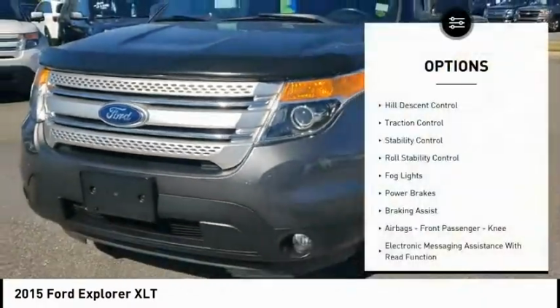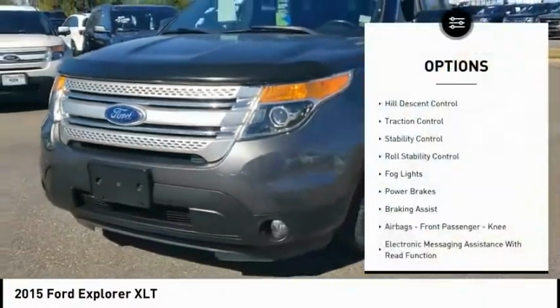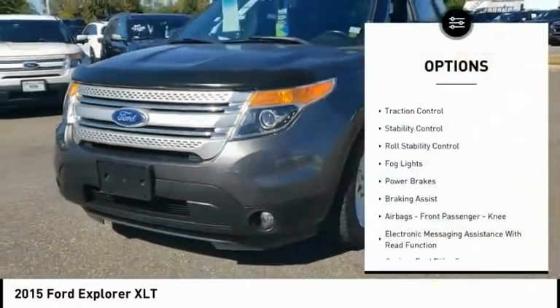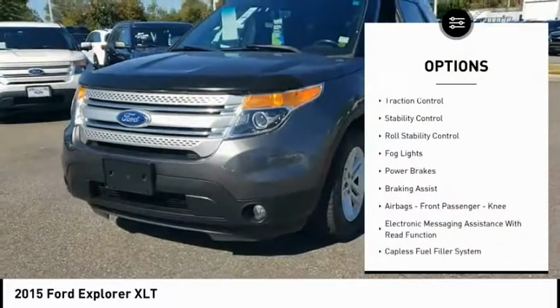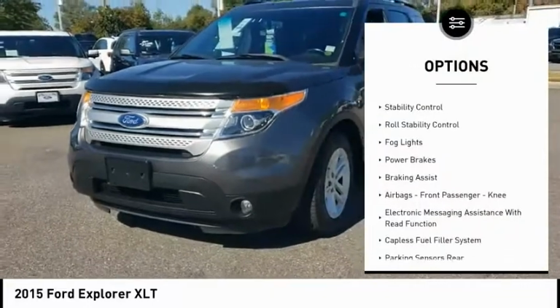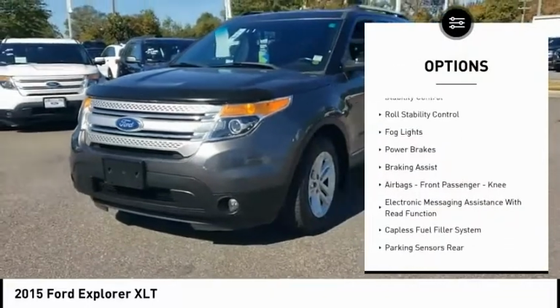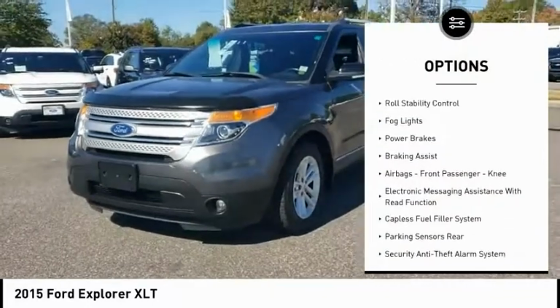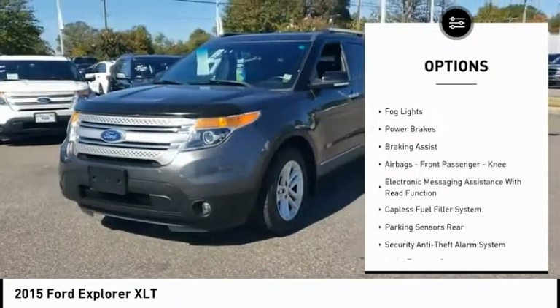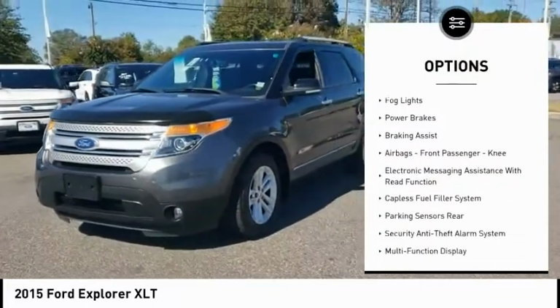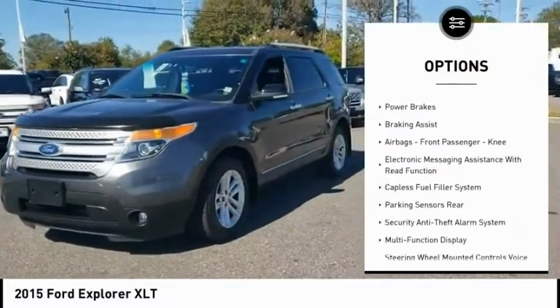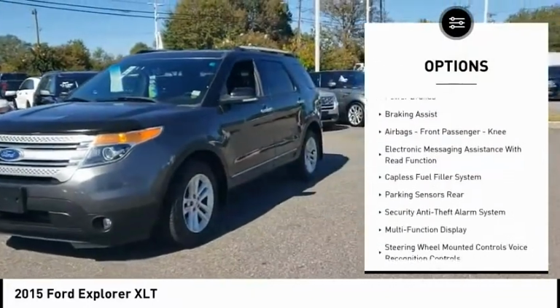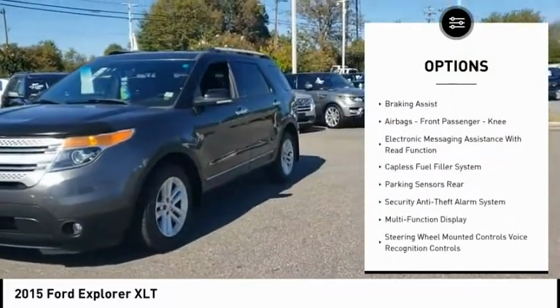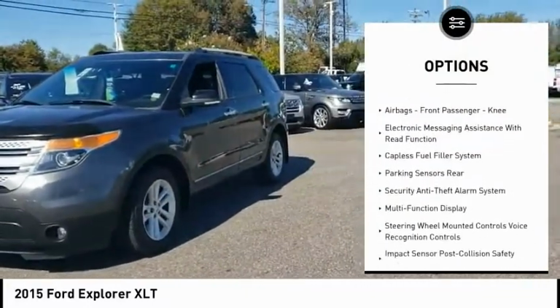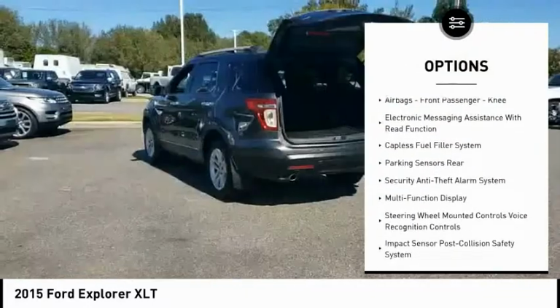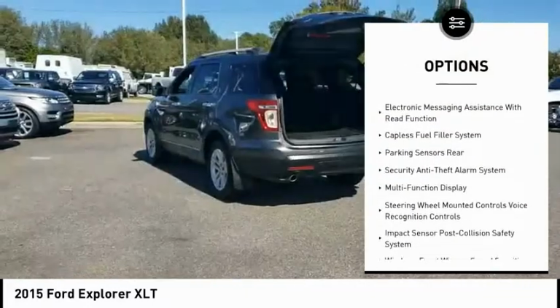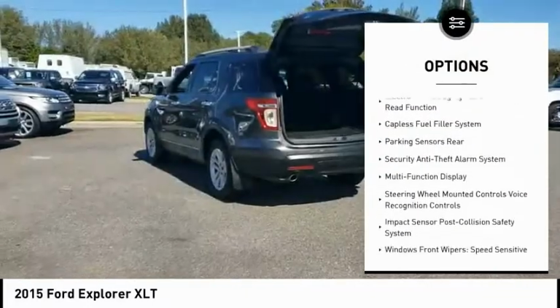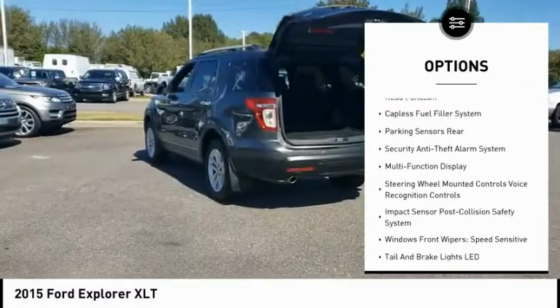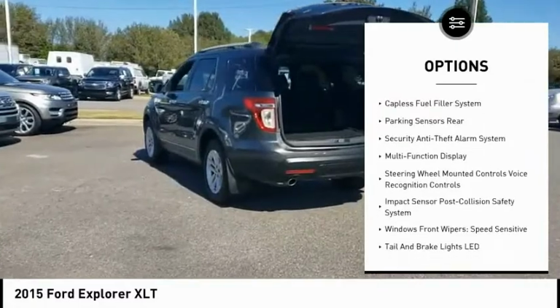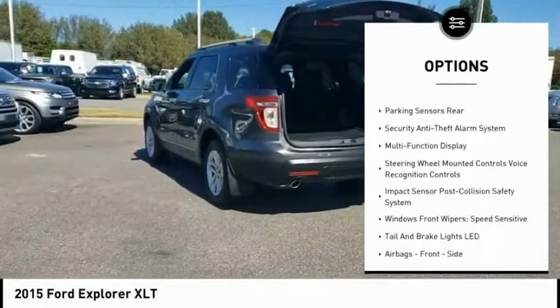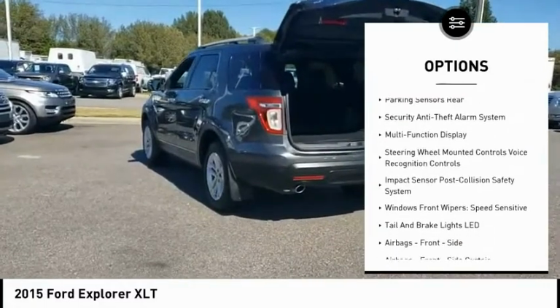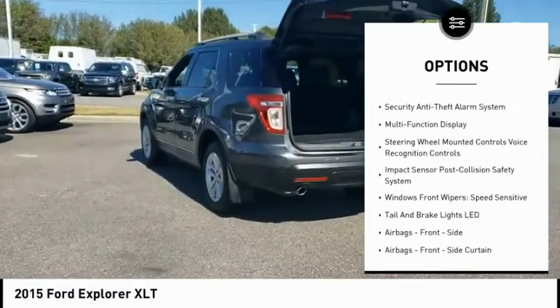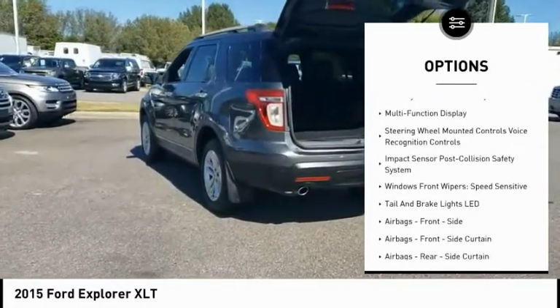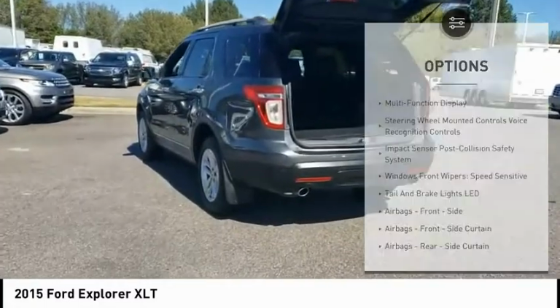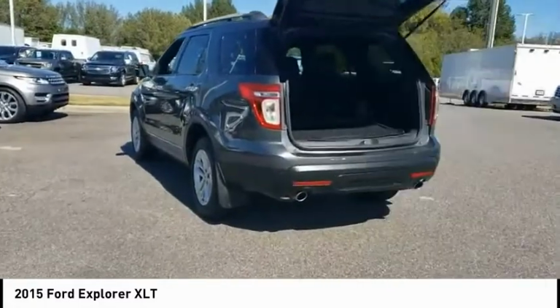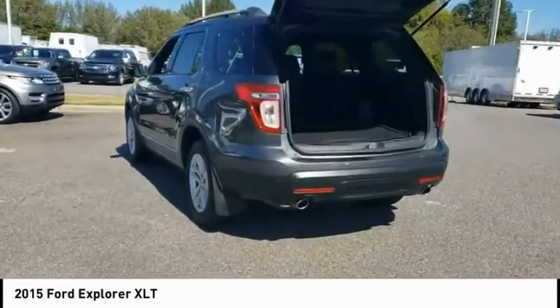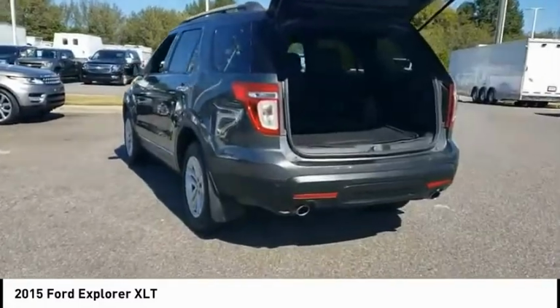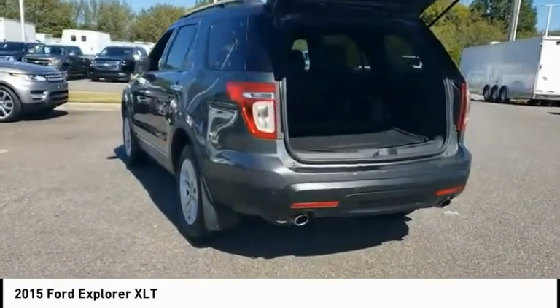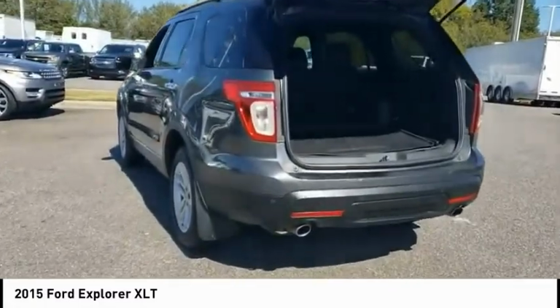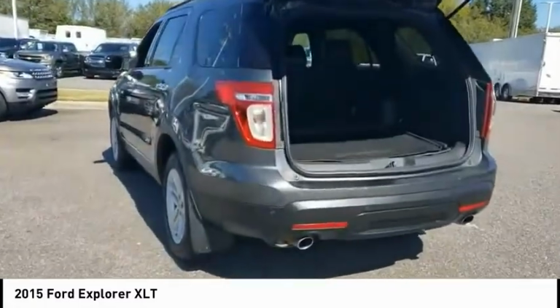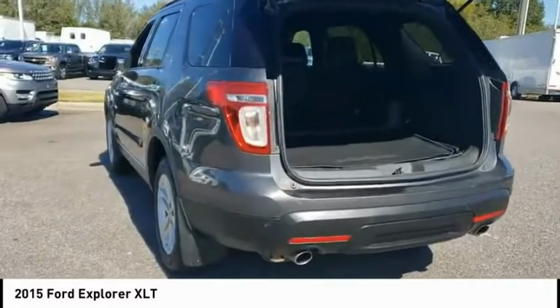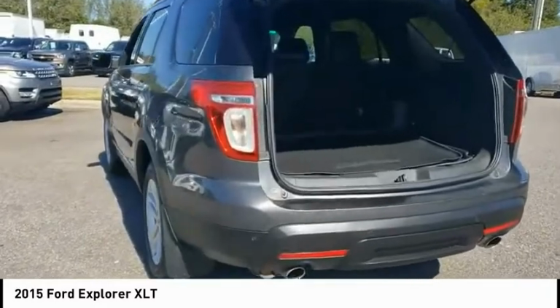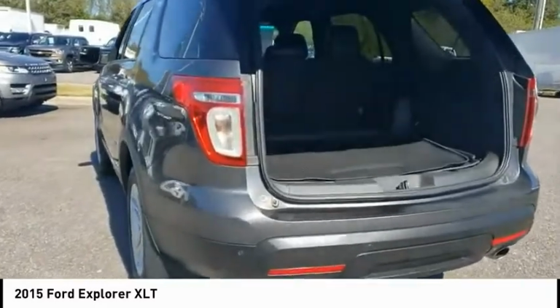Hill Descent Control. Traction Control. Stability Control. Roll Stability Control. Fog Lights. Power Brakes. Braking Assist. Airbags. Front Passenger Knee. Electronic Messaging Assistance with Read Function.